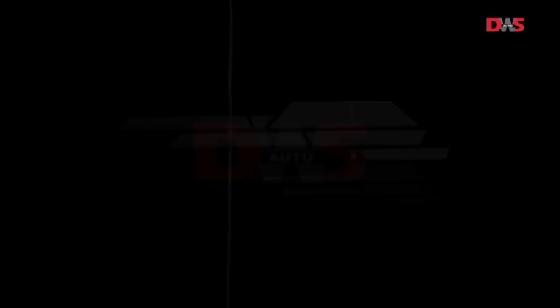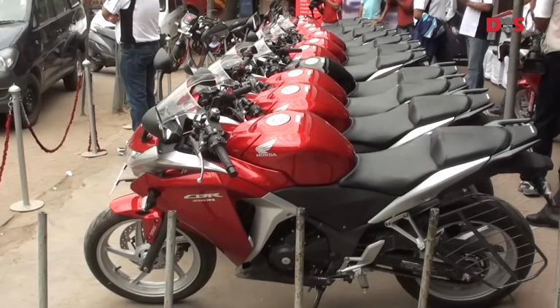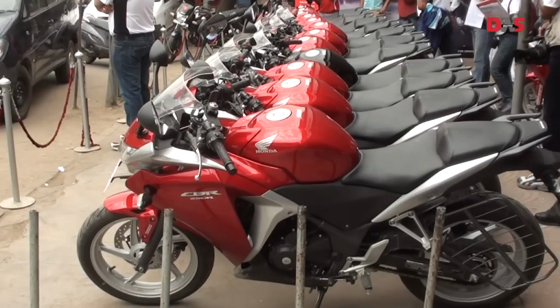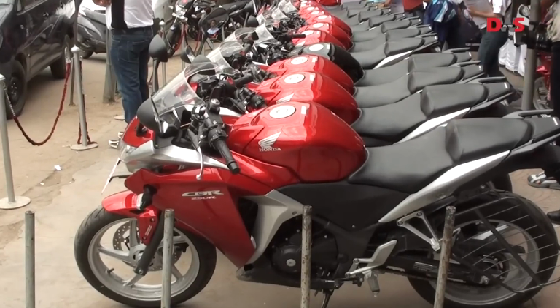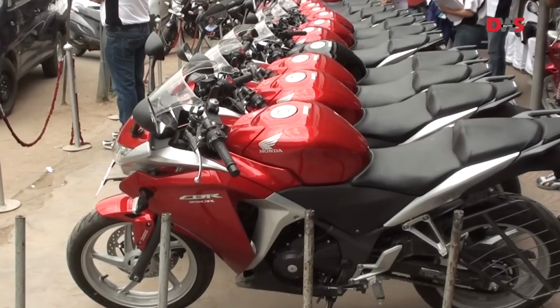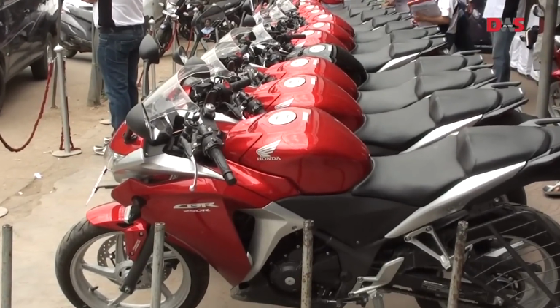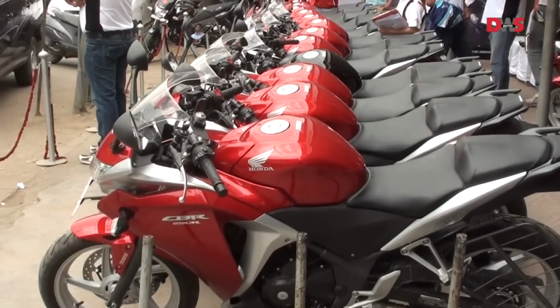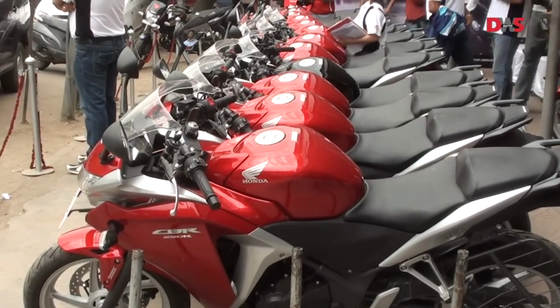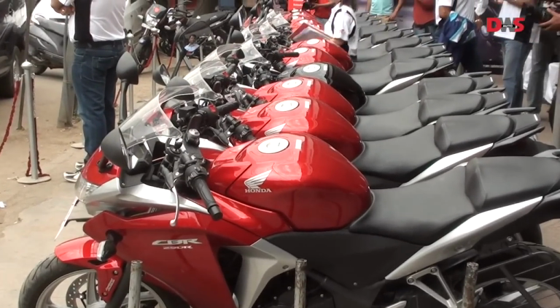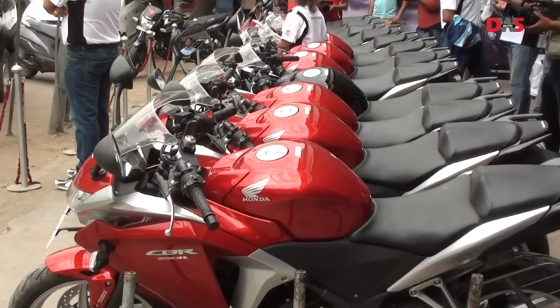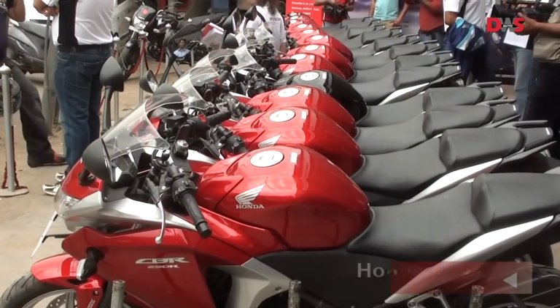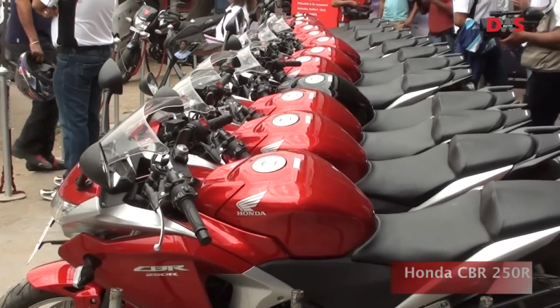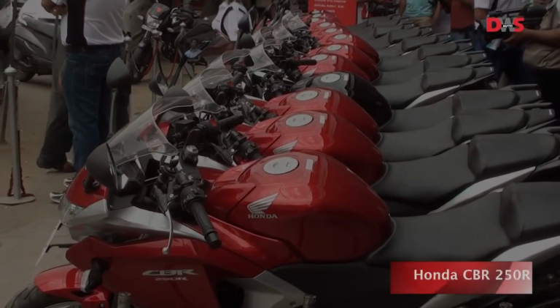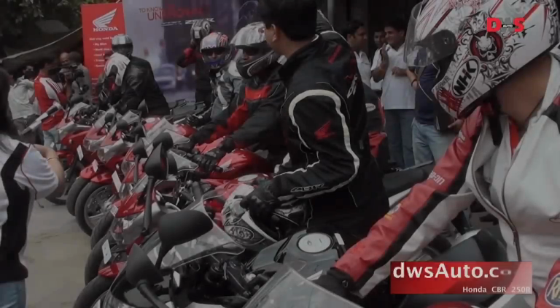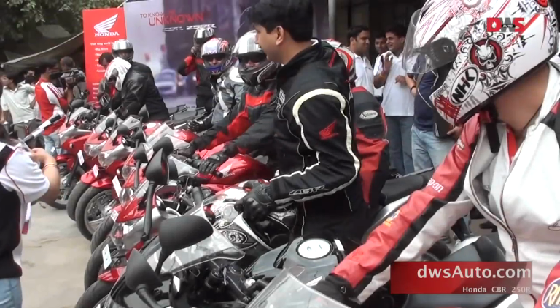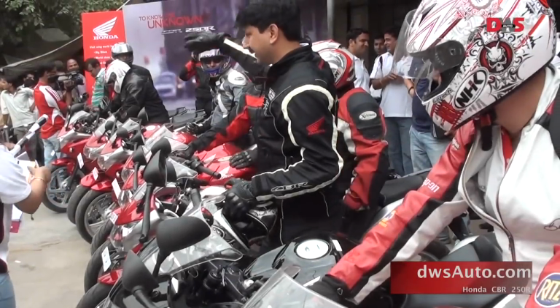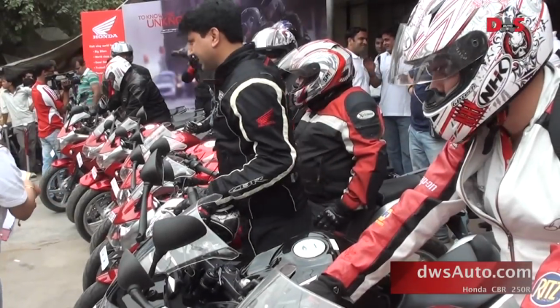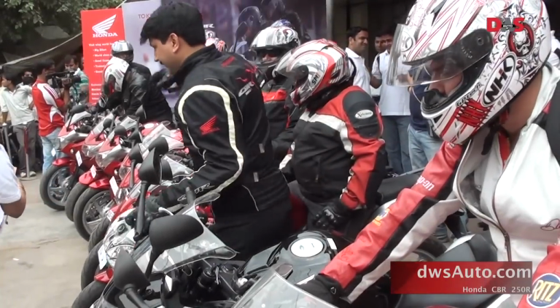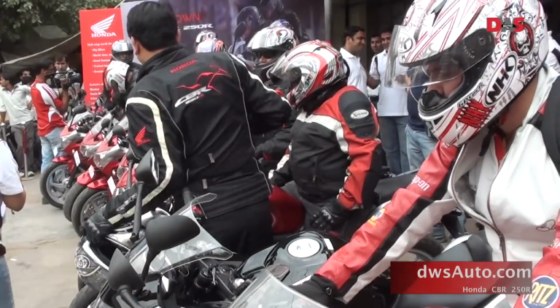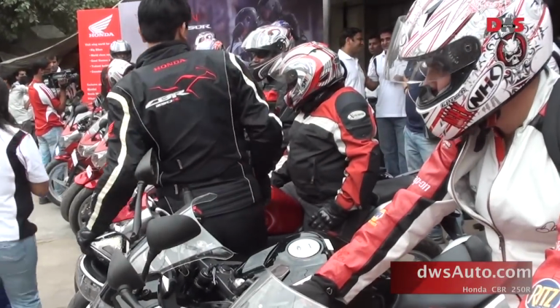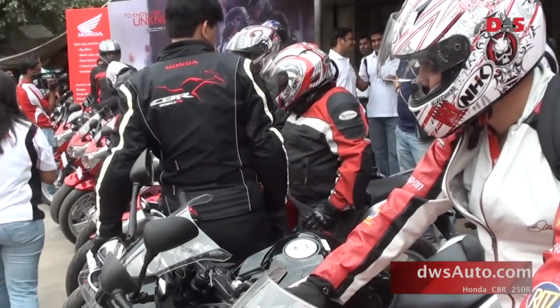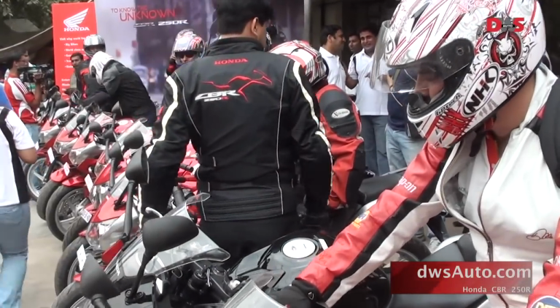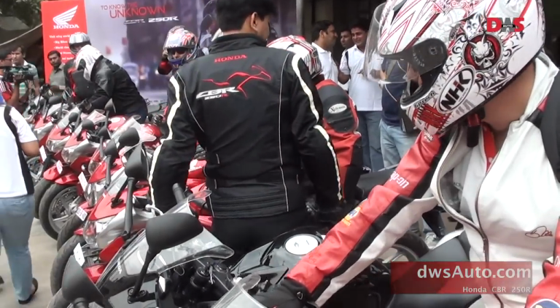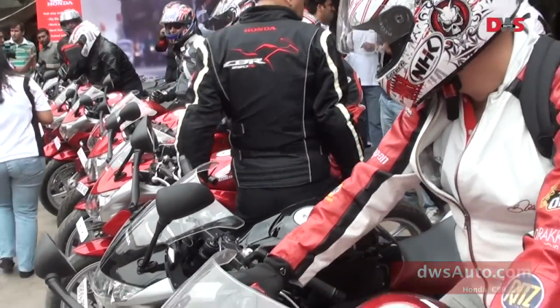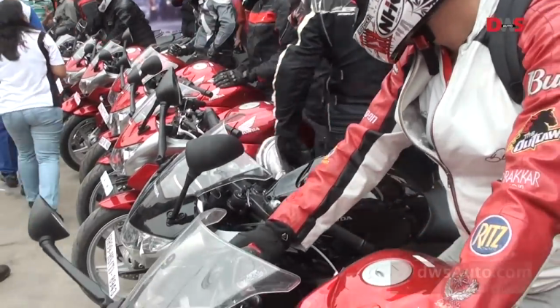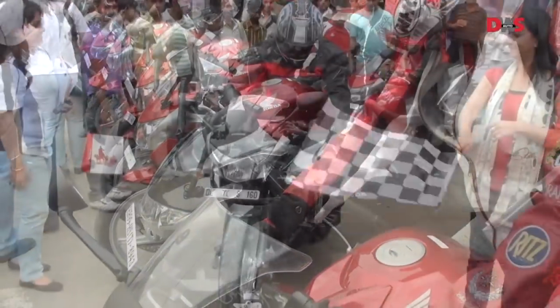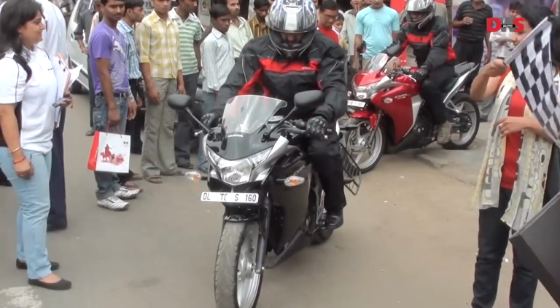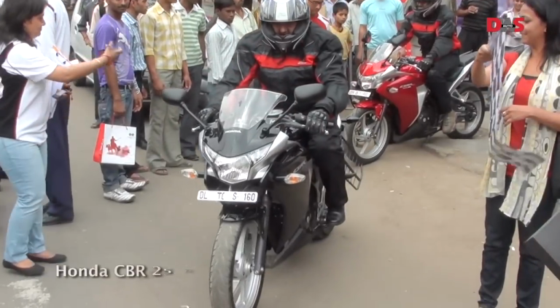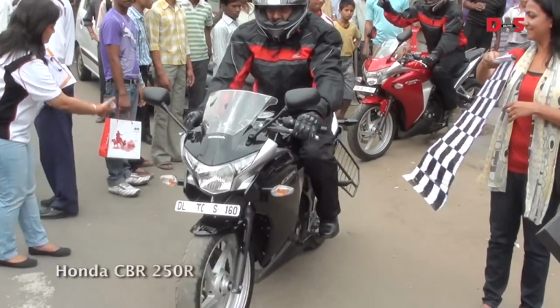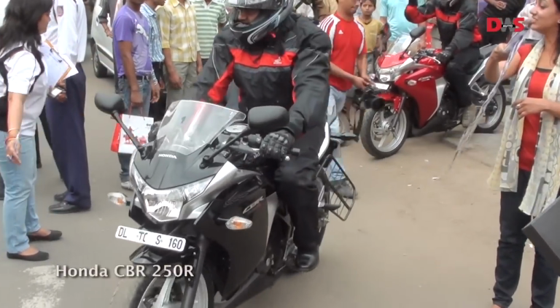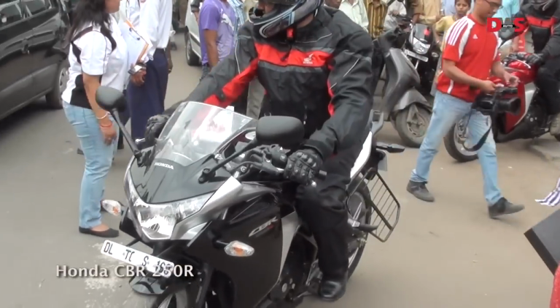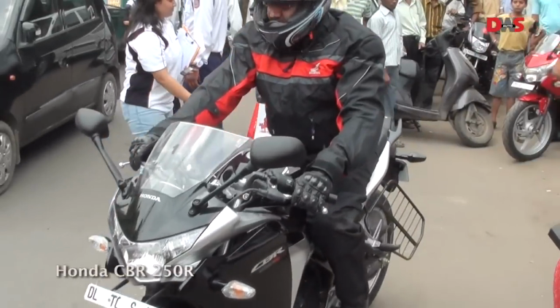On a cloudy summer's morning in New Delhi, some of the country's top journalists assembled at Honda Wingworld. The task at hand was to take a road trip on Honda's latest bike, the Honda CBR 250R.